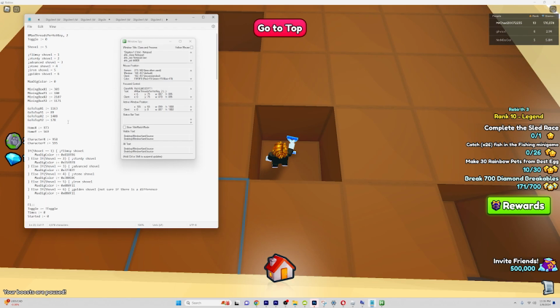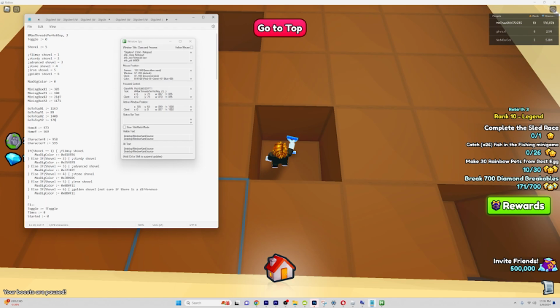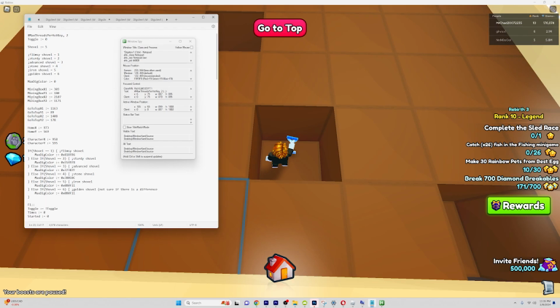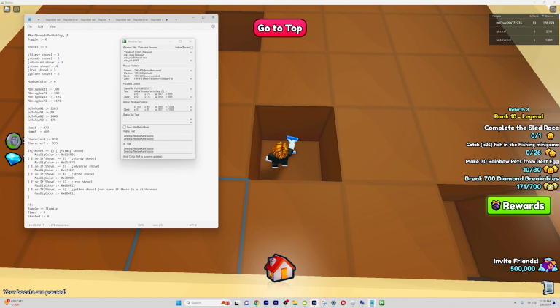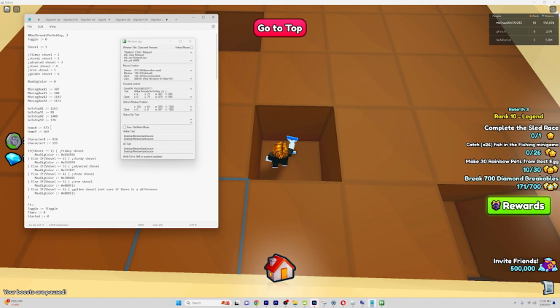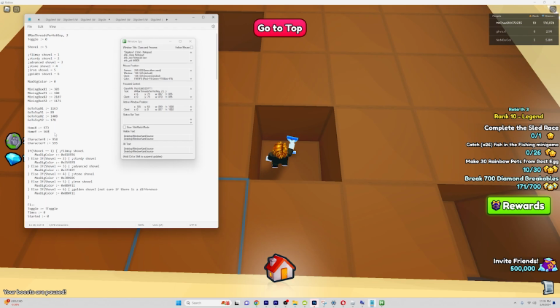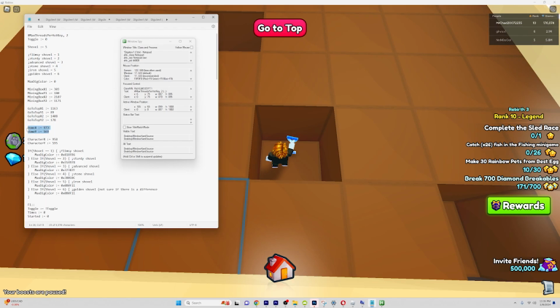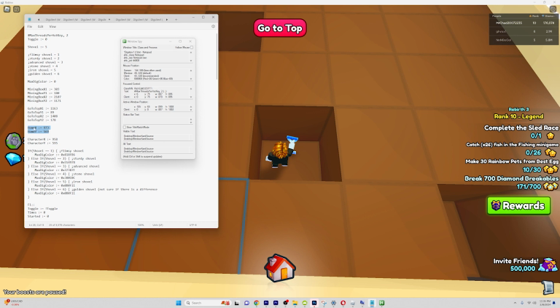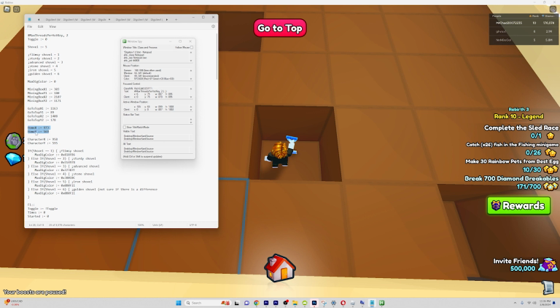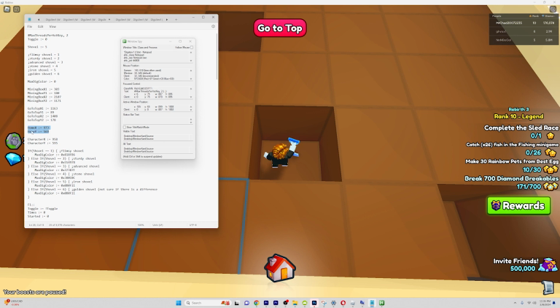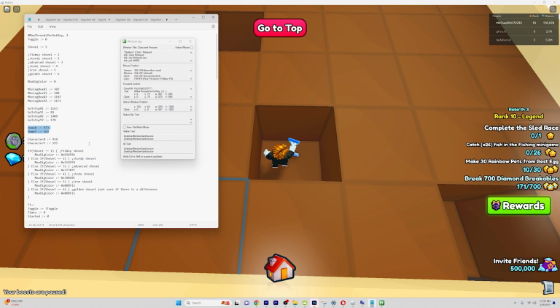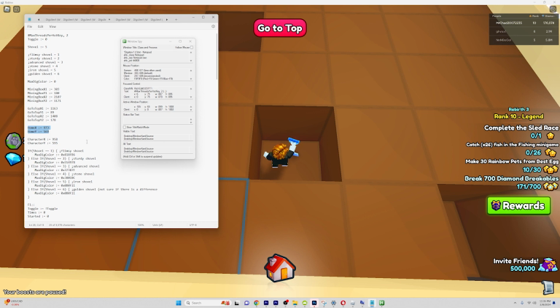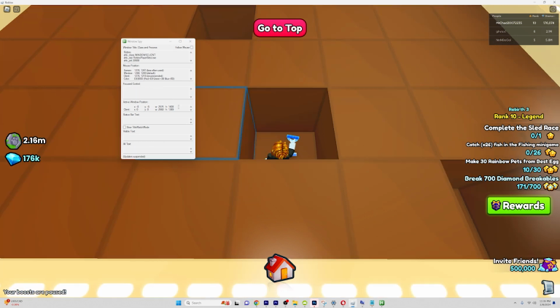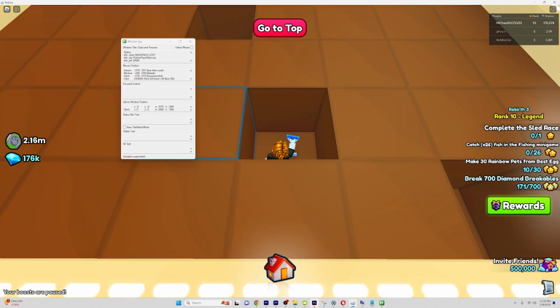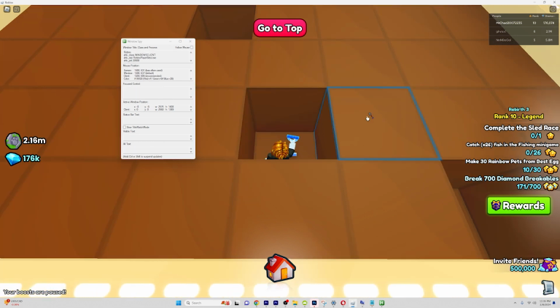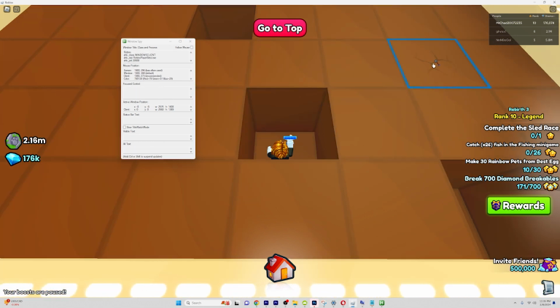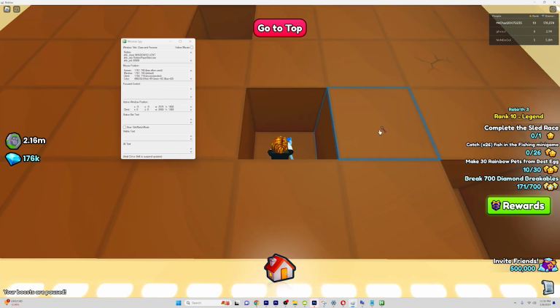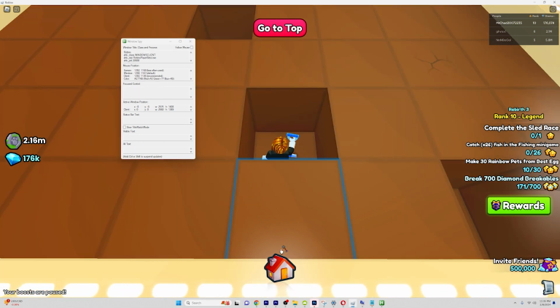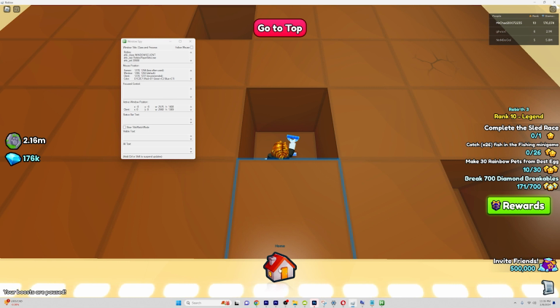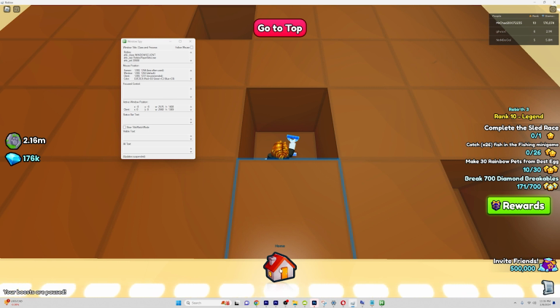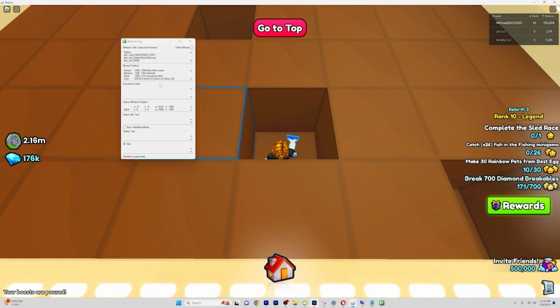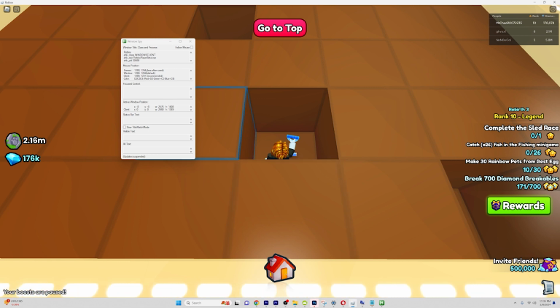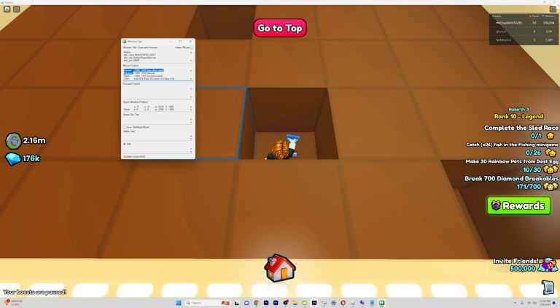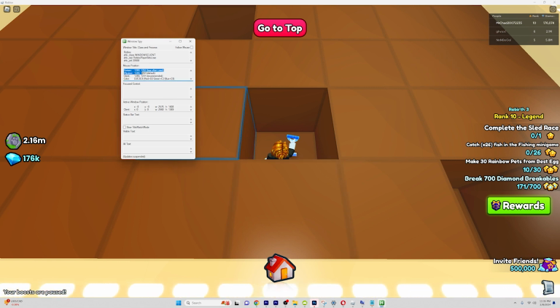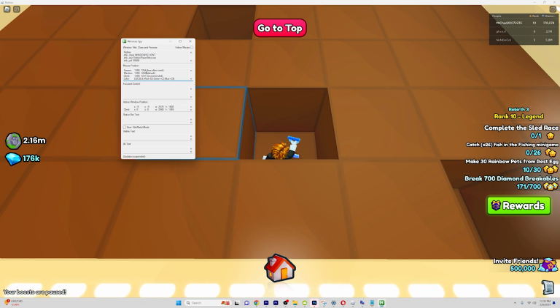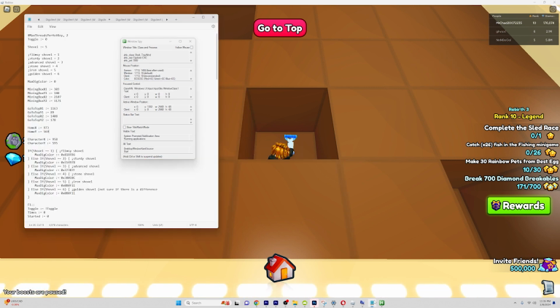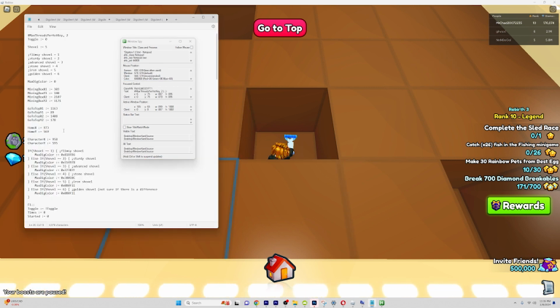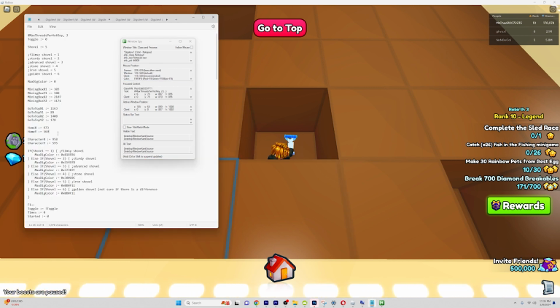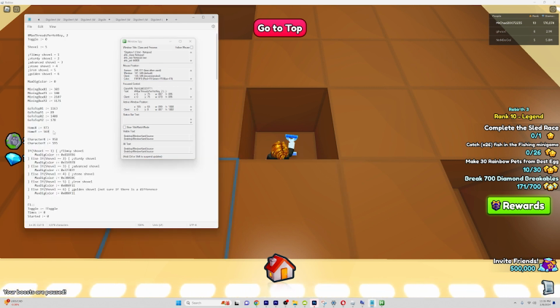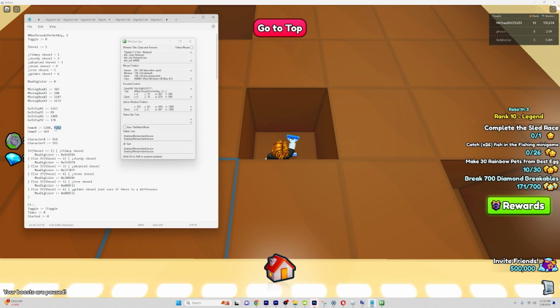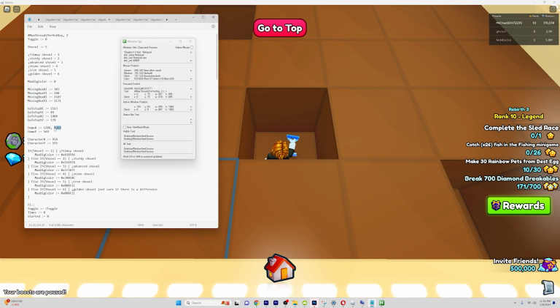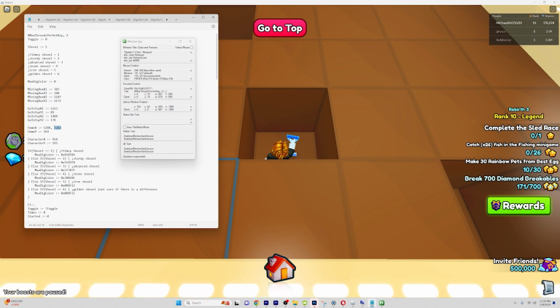Now you've got two of these values down. You're going to need to change the home X and home Y values. You can do that by yet again selecting Roblox, going to the middle of the home button, and holding shift. Now go back into the notepad and change both of these values.